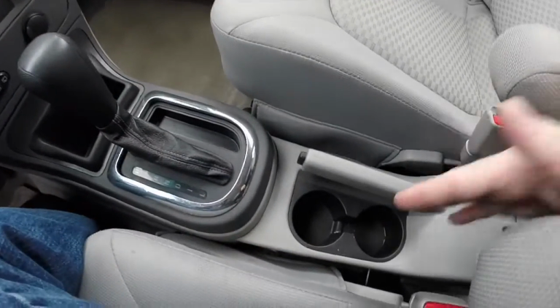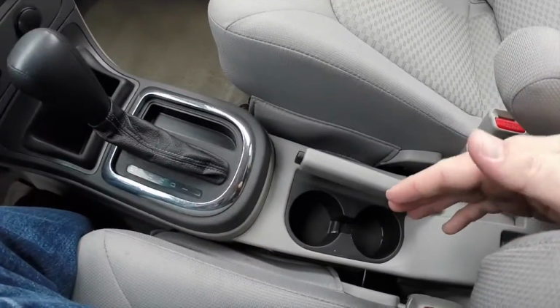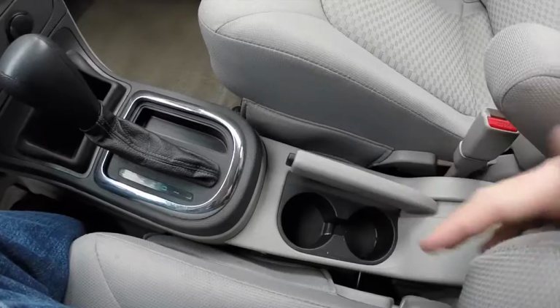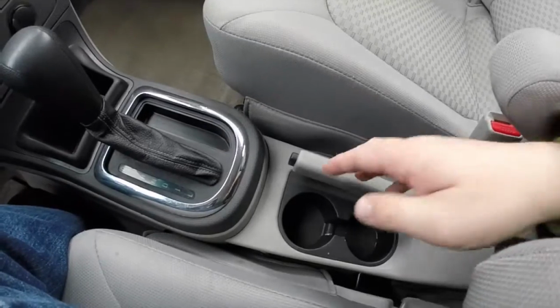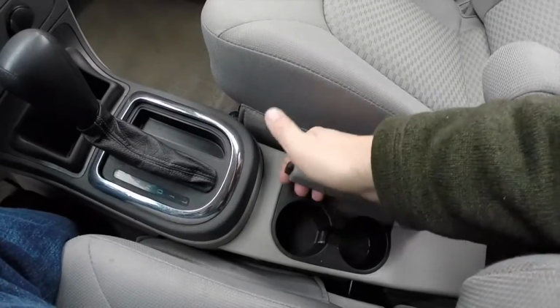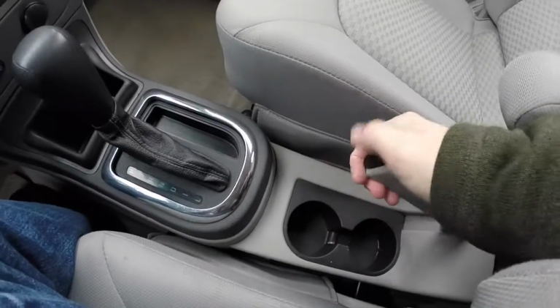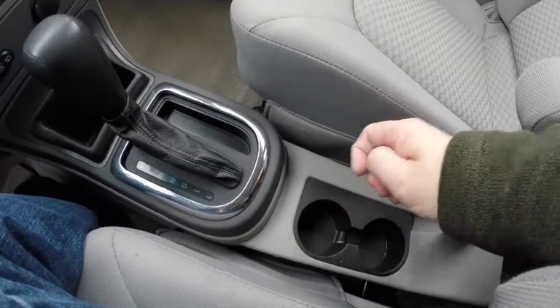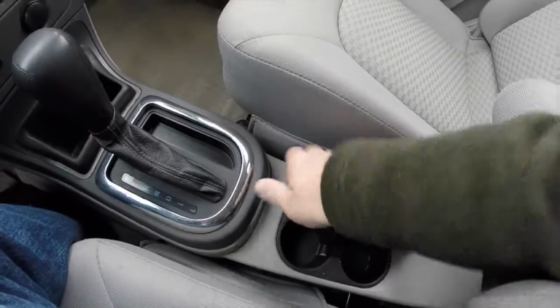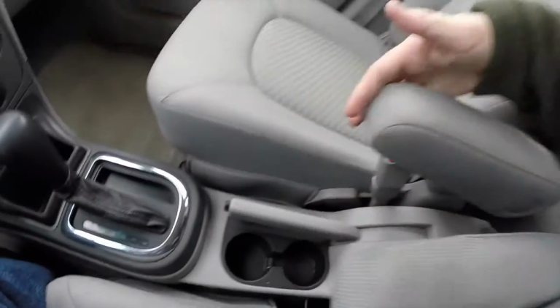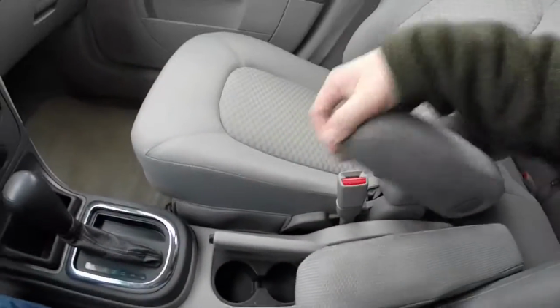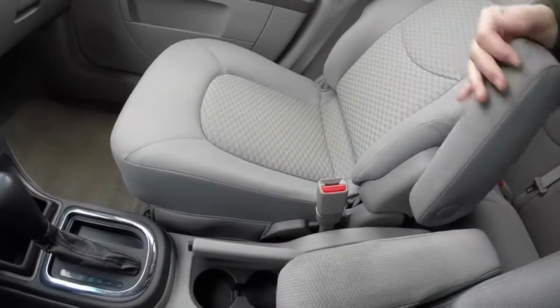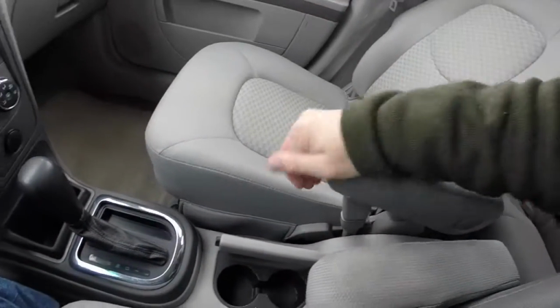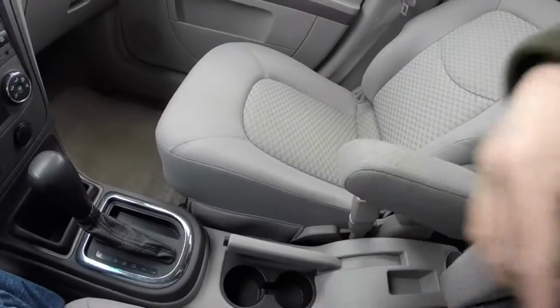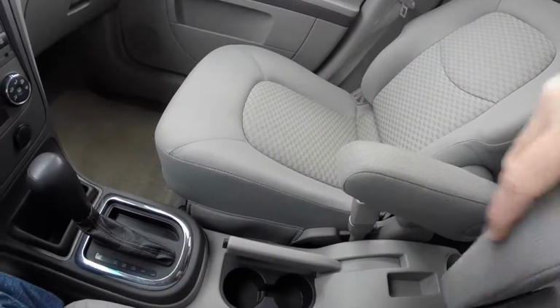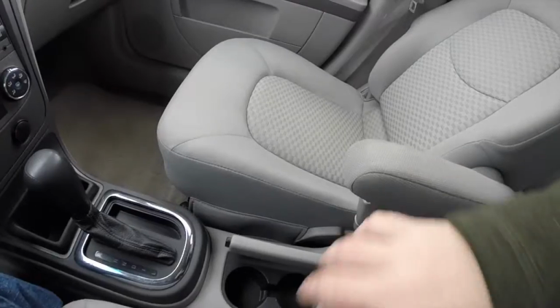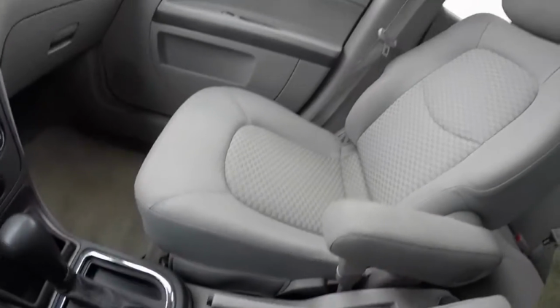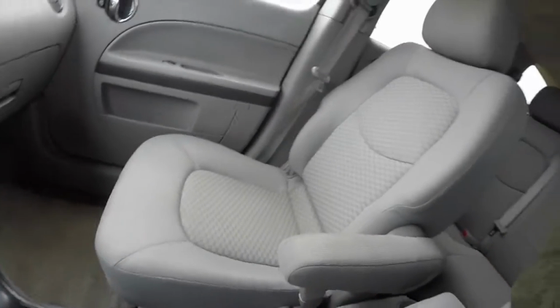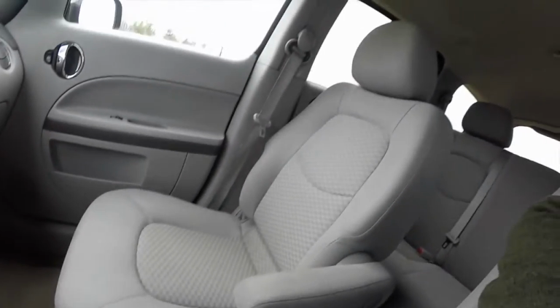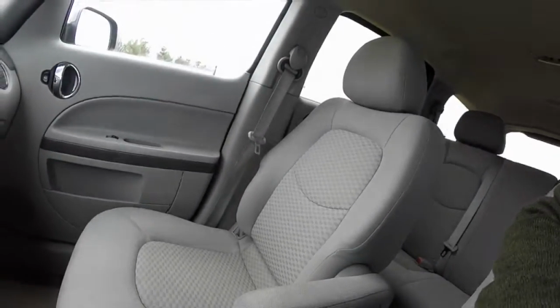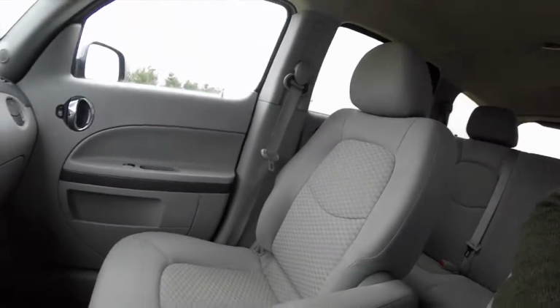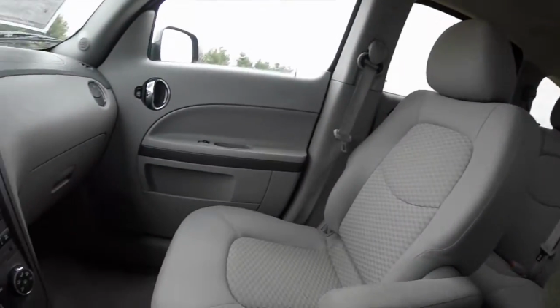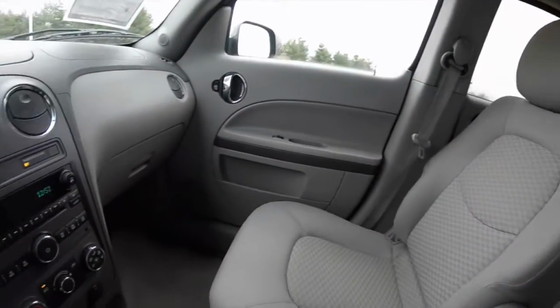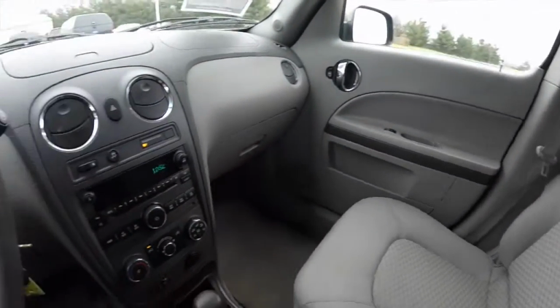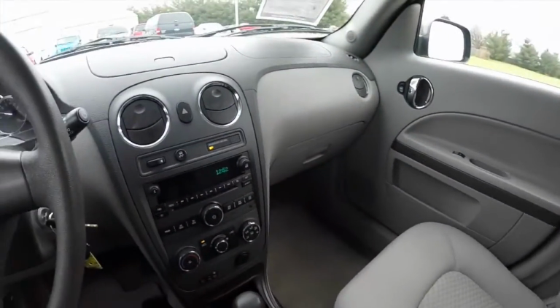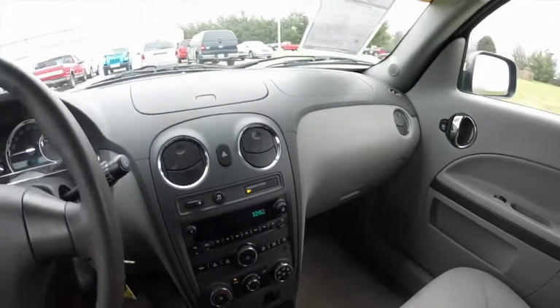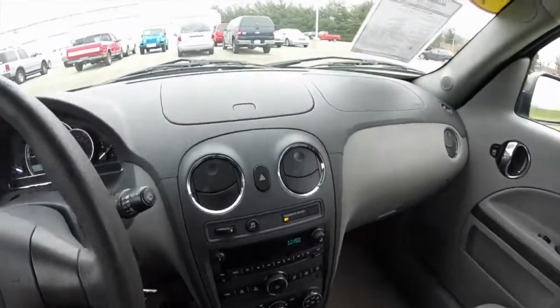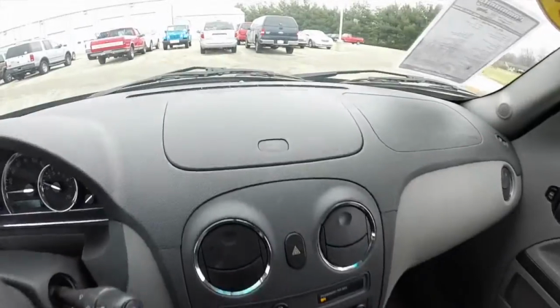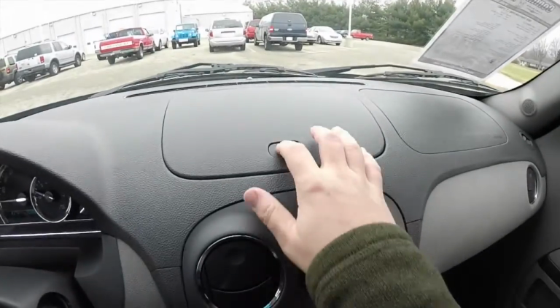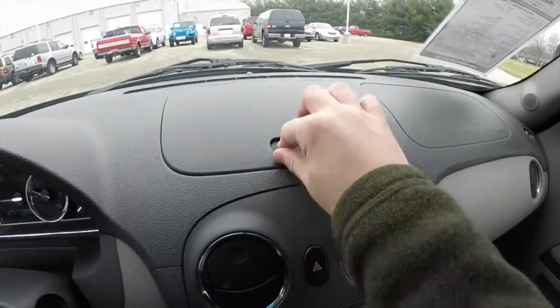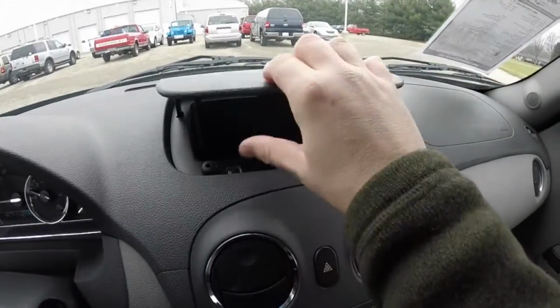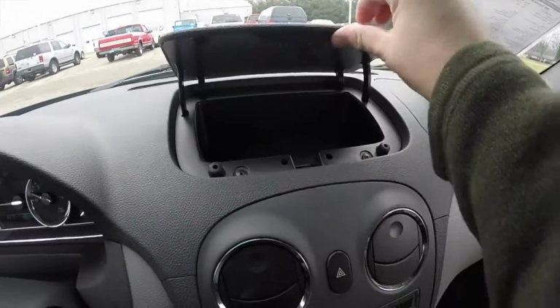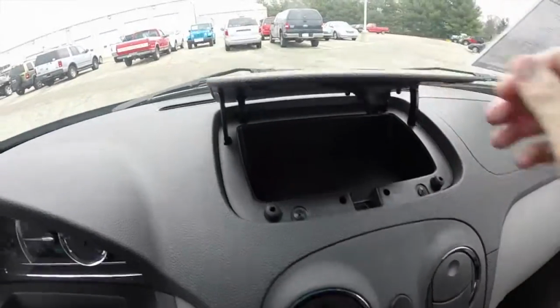Dual front cup holders with a hand brake. The front seats also have a full fold-down center armrest, which is nice. And there's dash top storage as well.